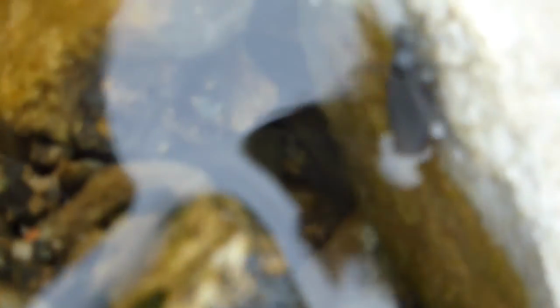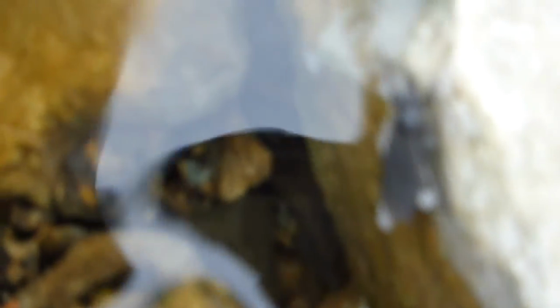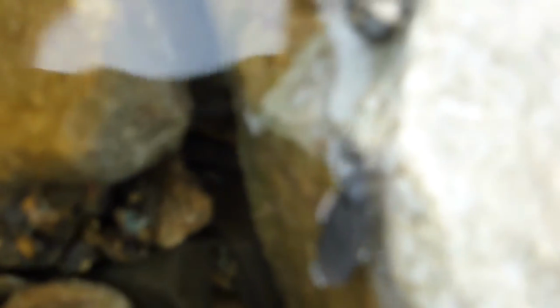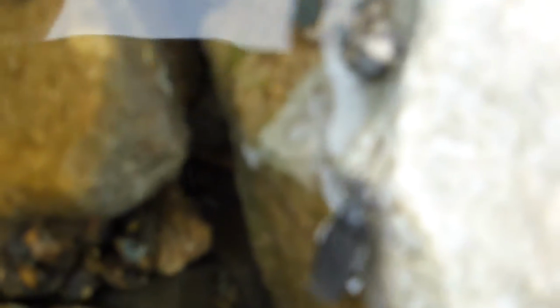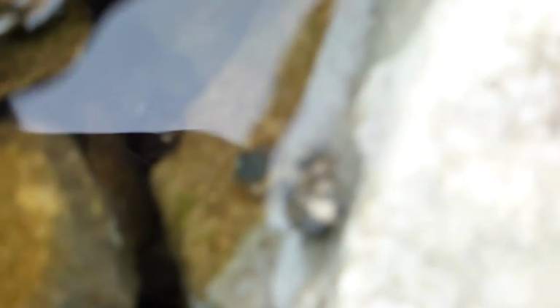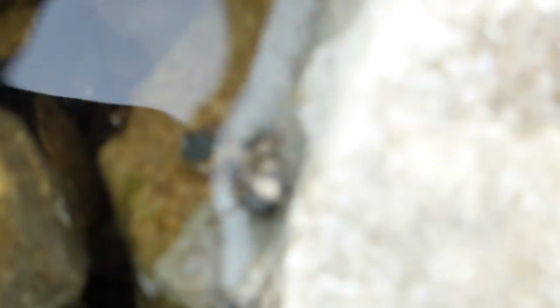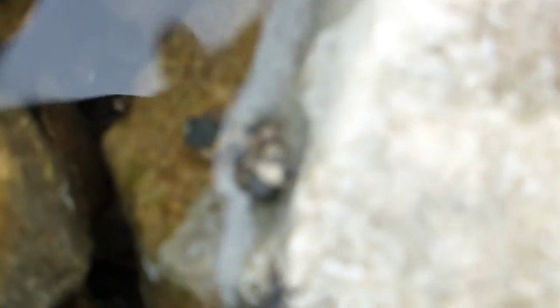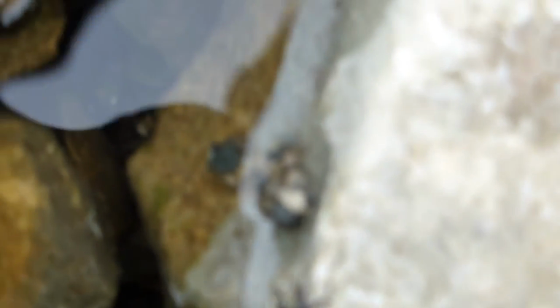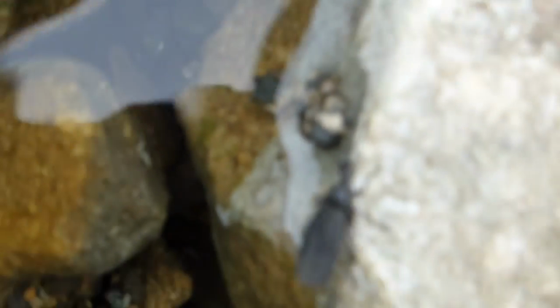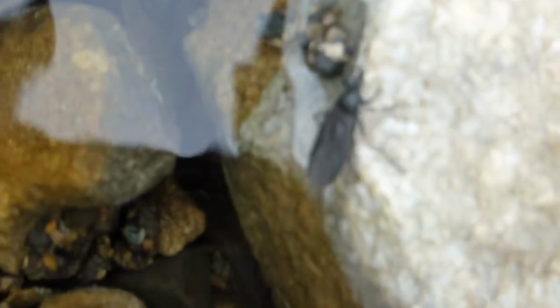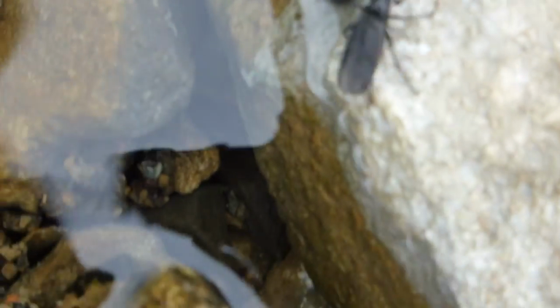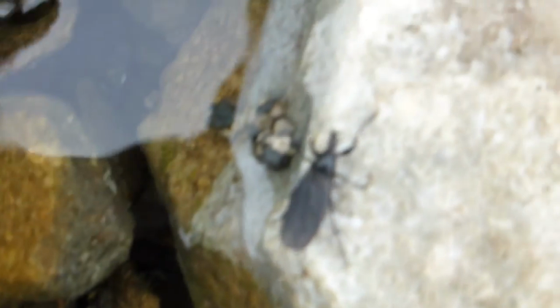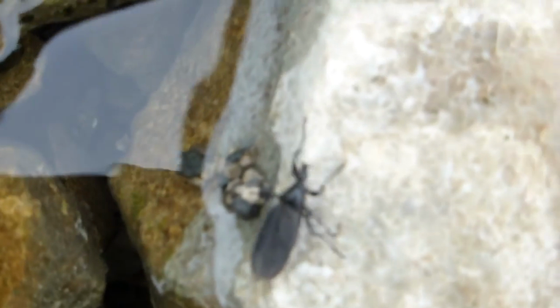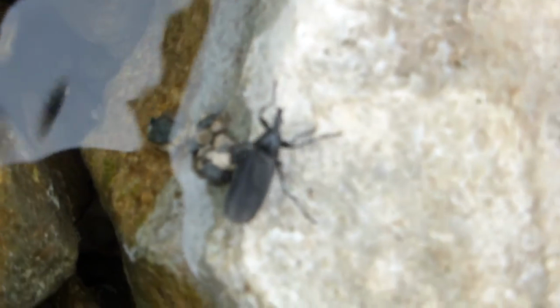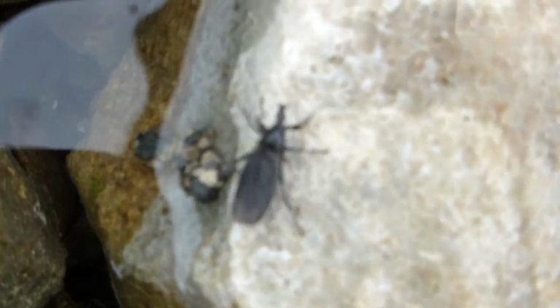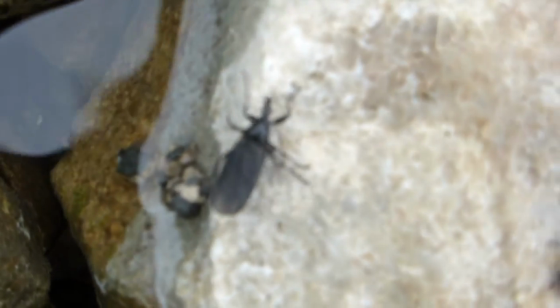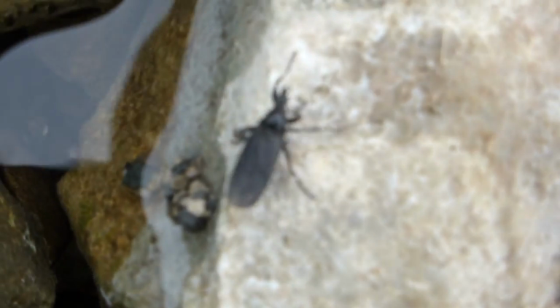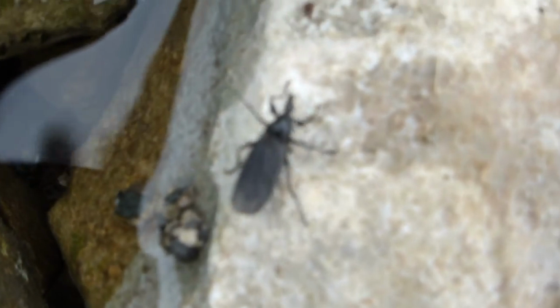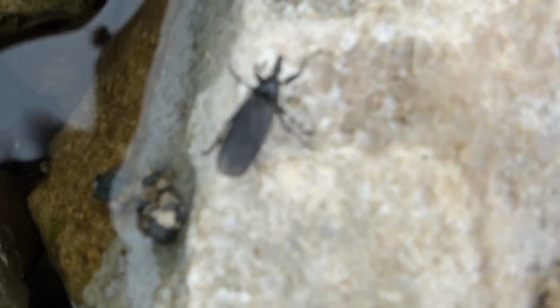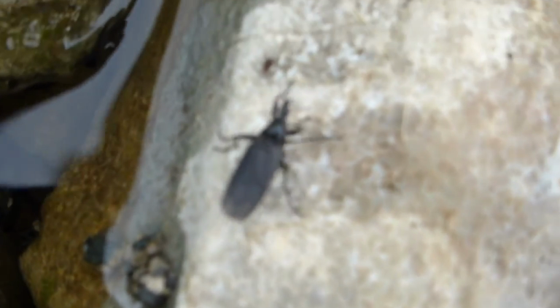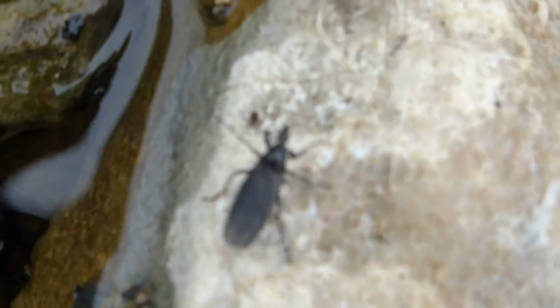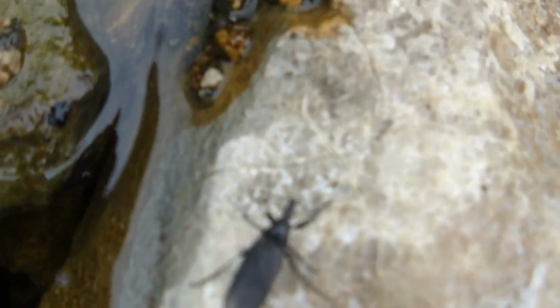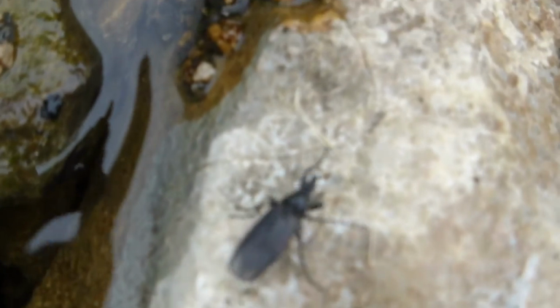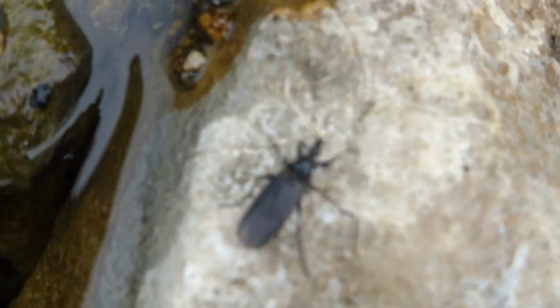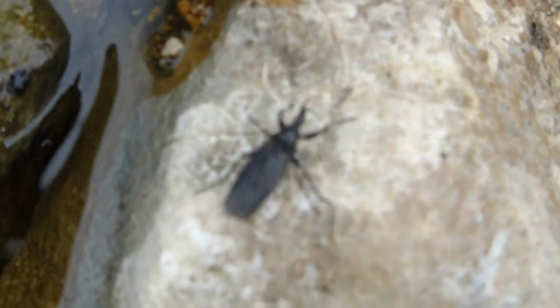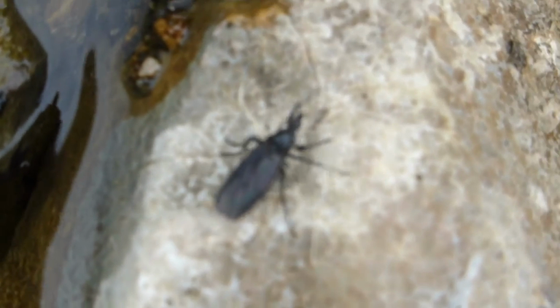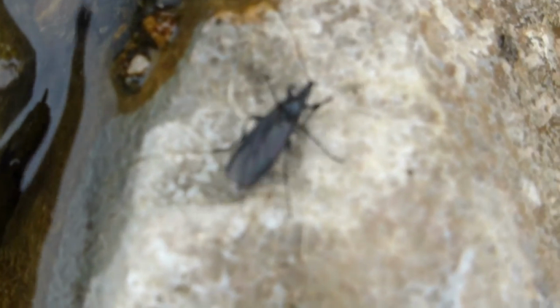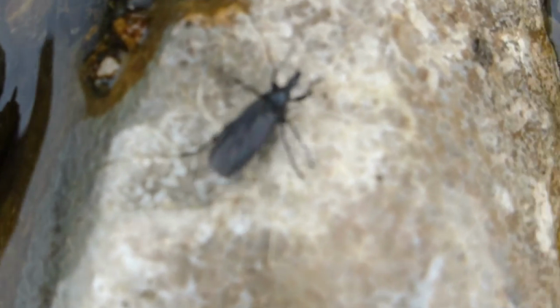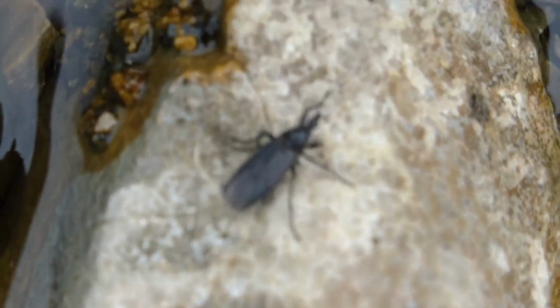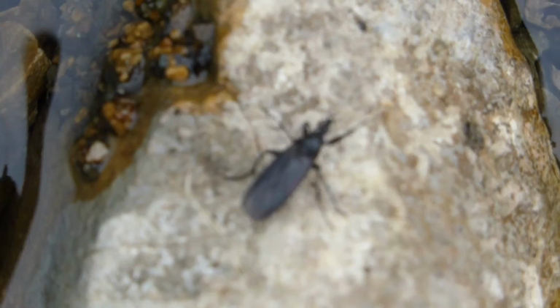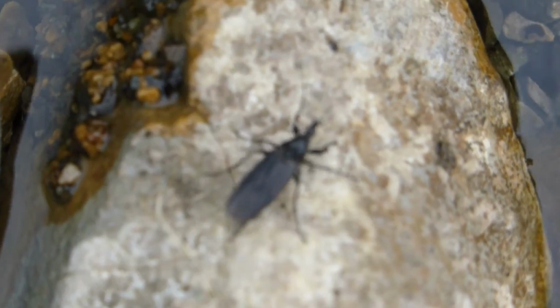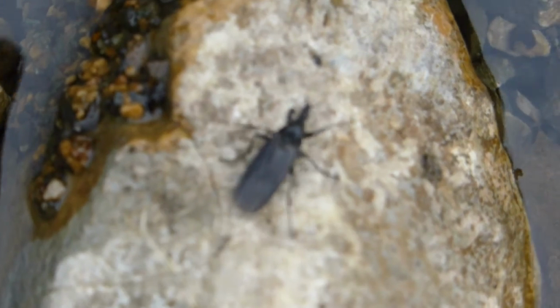Oh, a fly. Is this a St Mark's fly? Anyway, it's rescued itself.